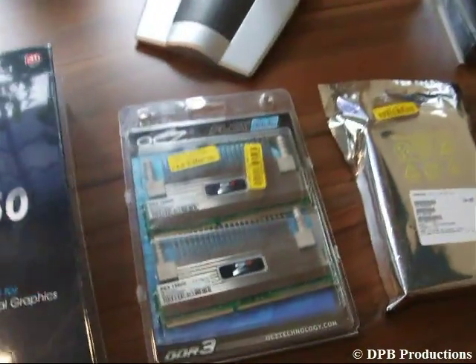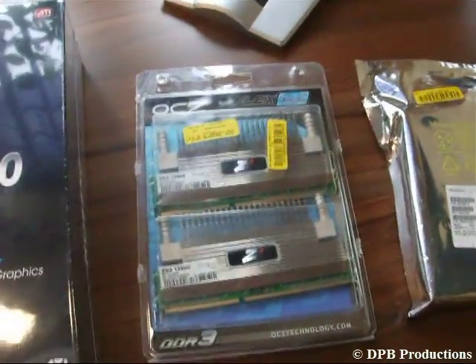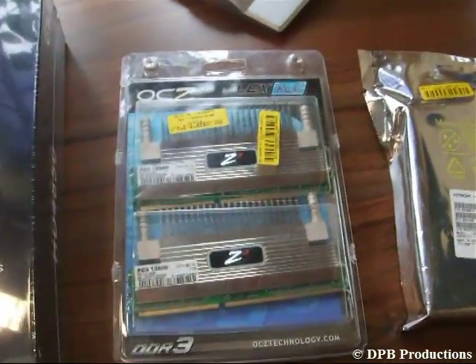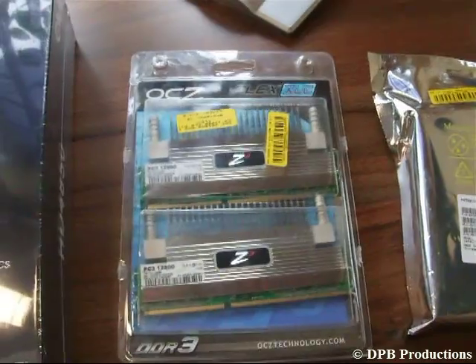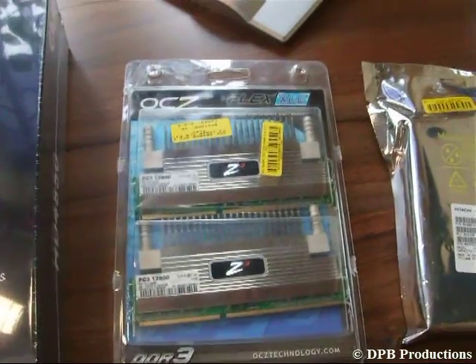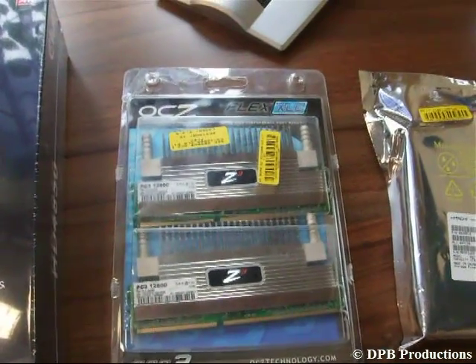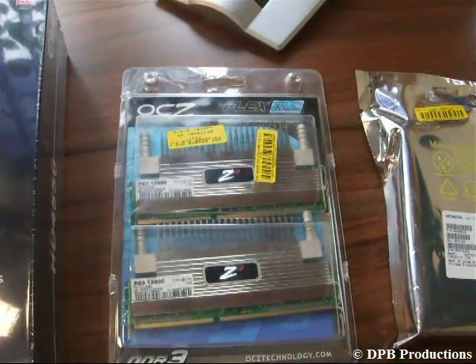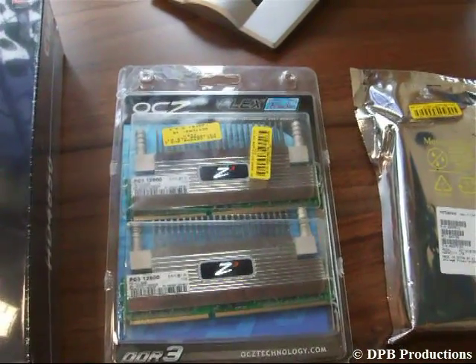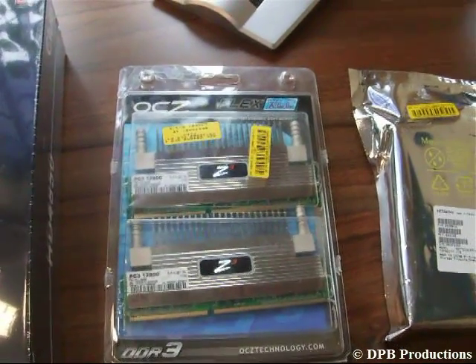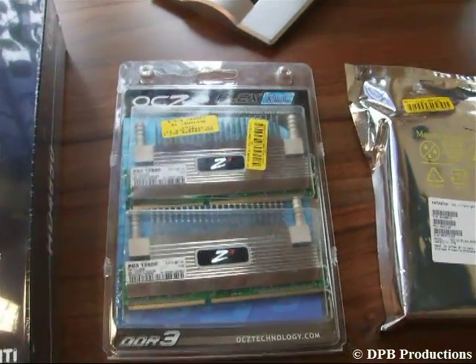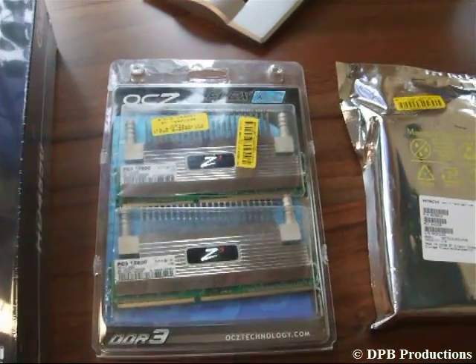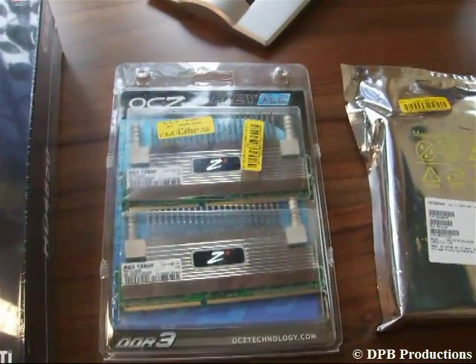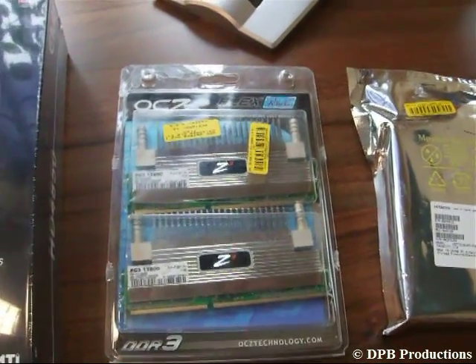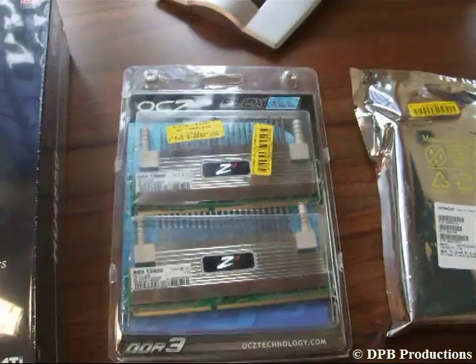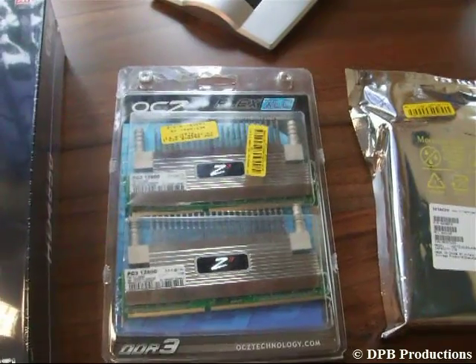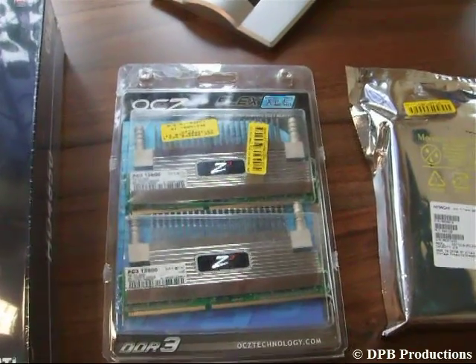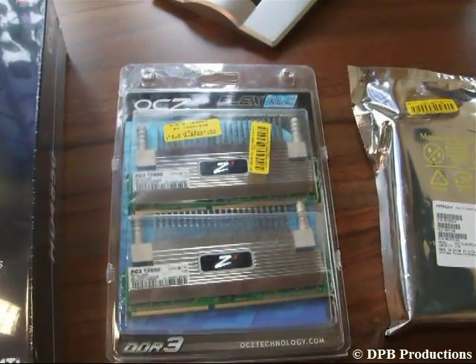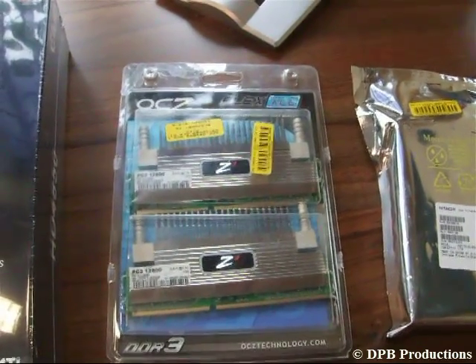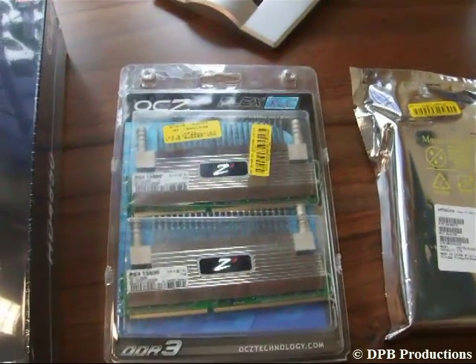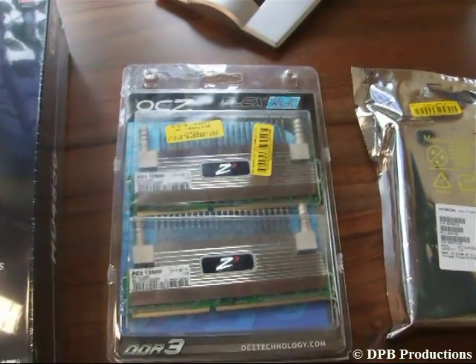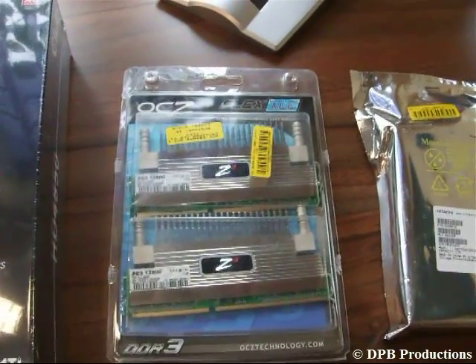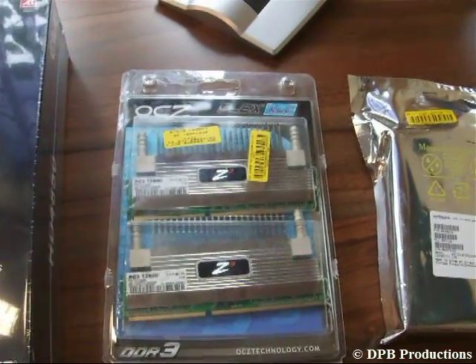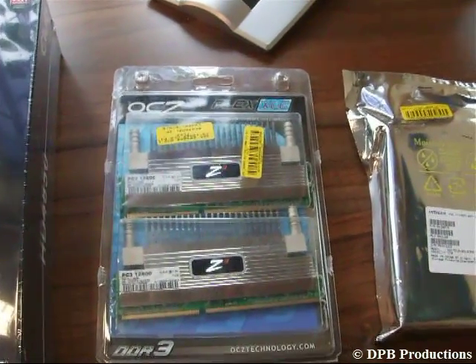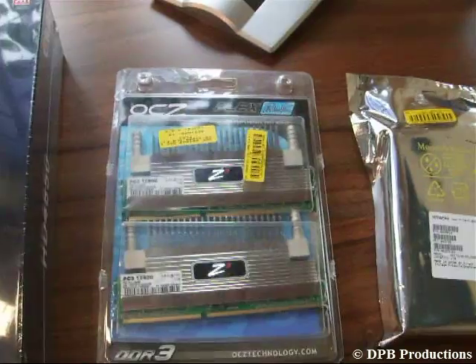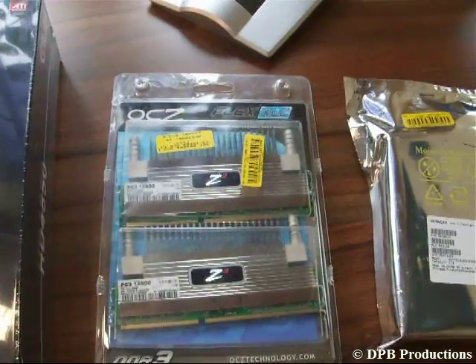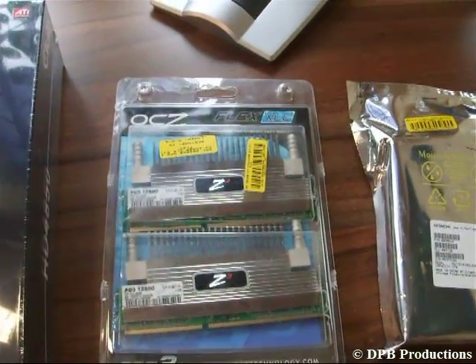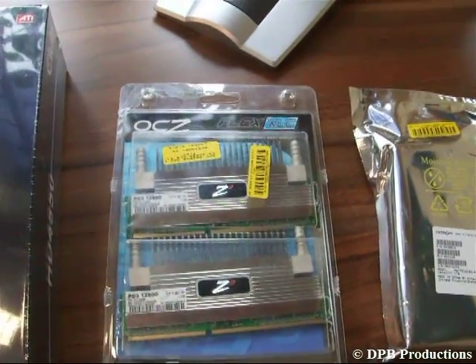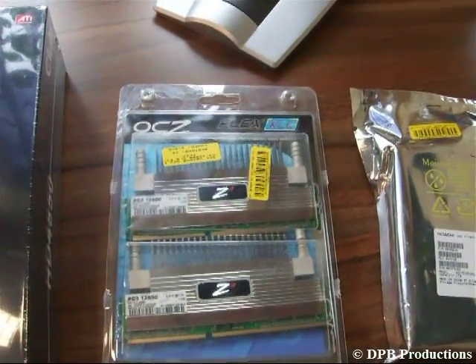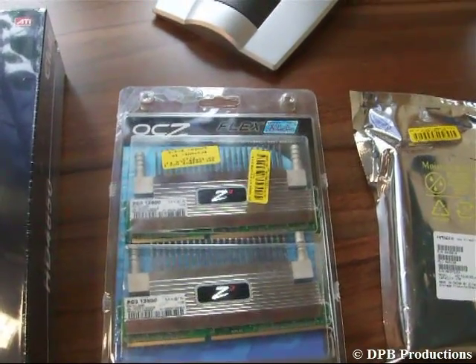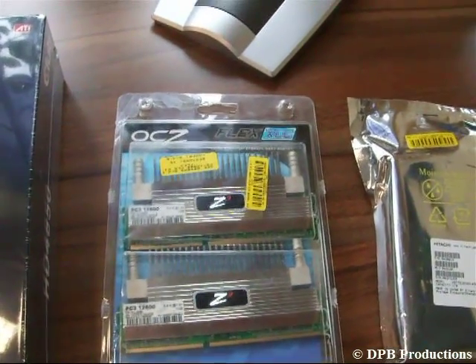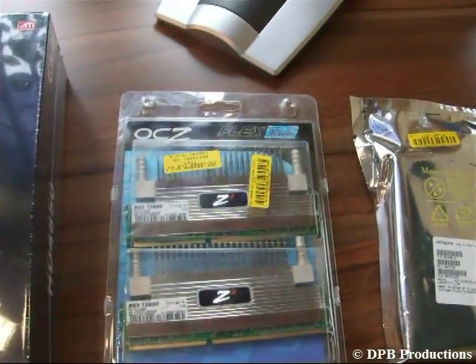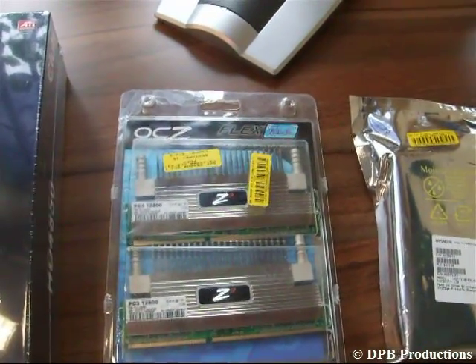At least 2 gigs of RAM. Today there are two sorts of RAM between which you have to decide: DDR2 or DDR3. This depends on what kind of mainboard you bought. You can mostly find this information on the packaging of your mainboard.